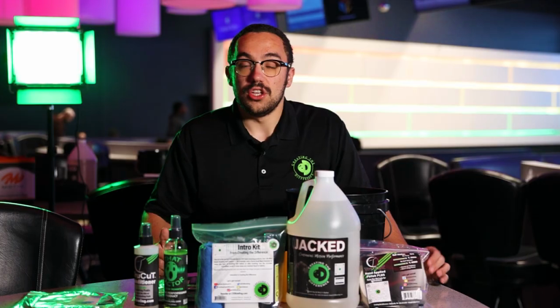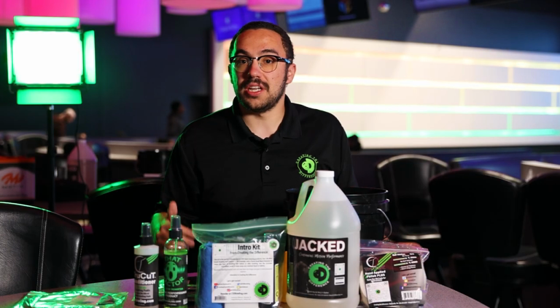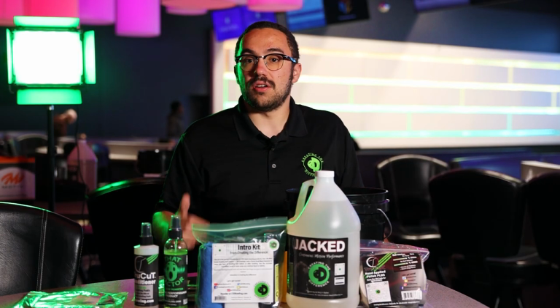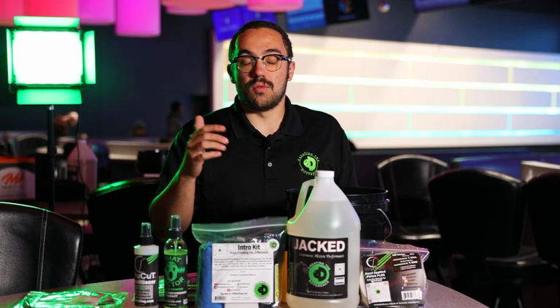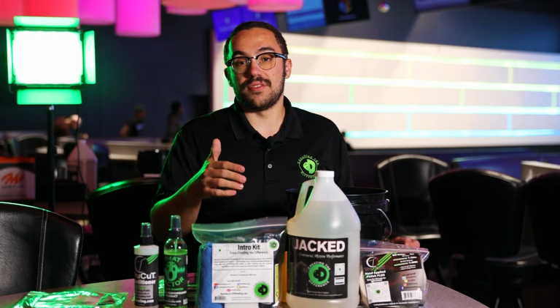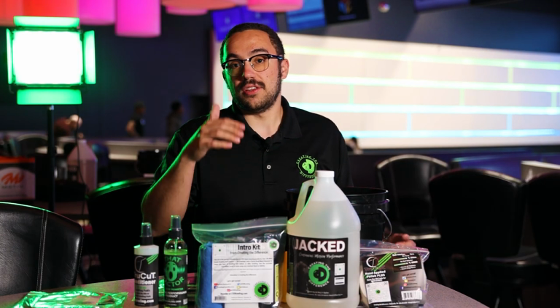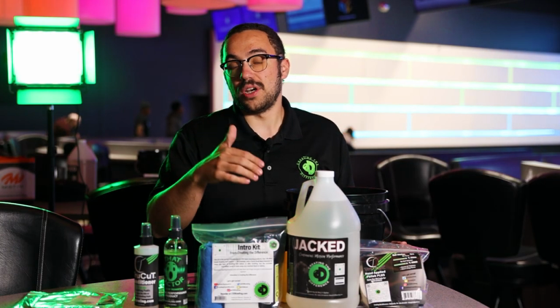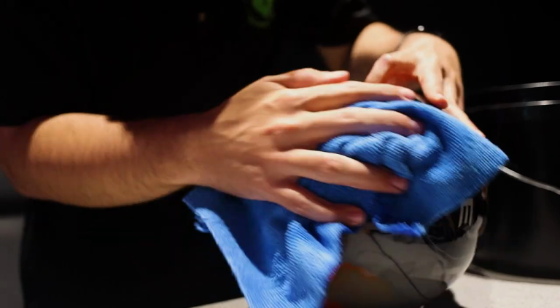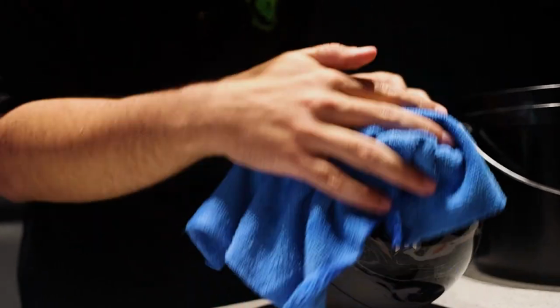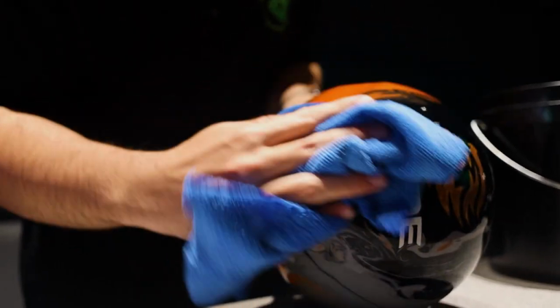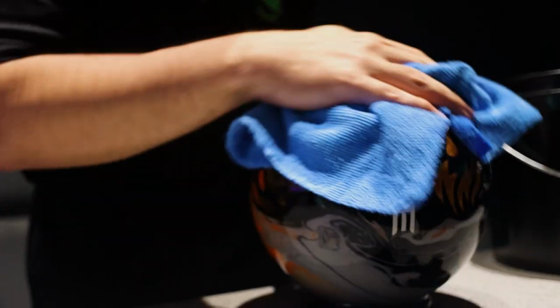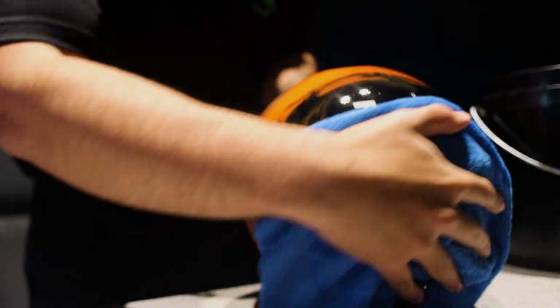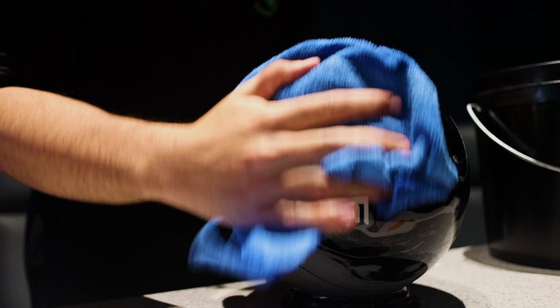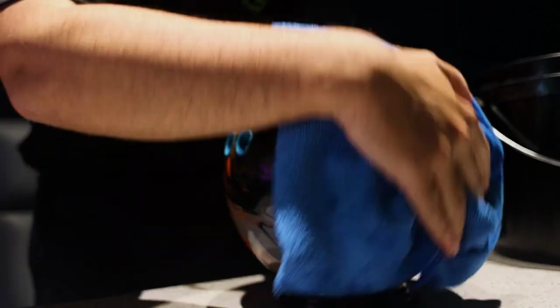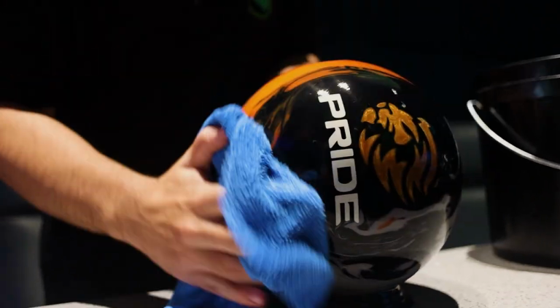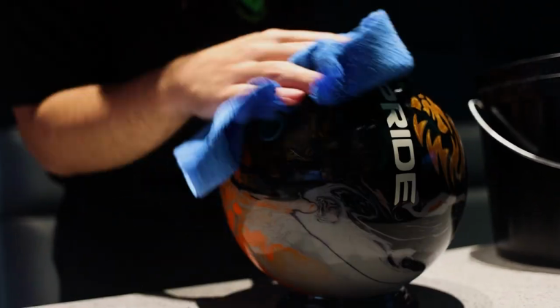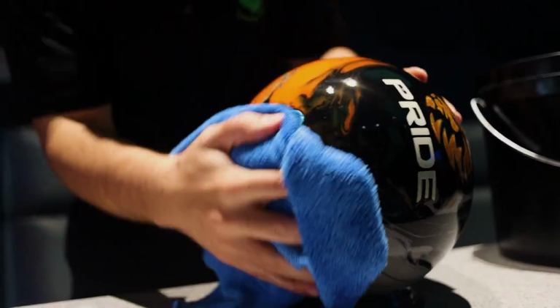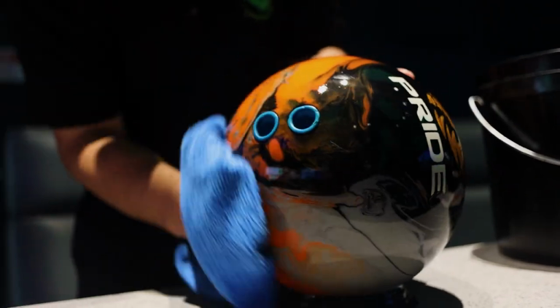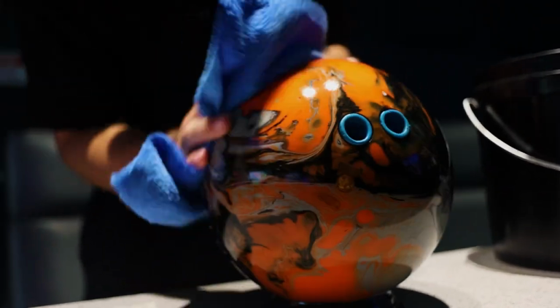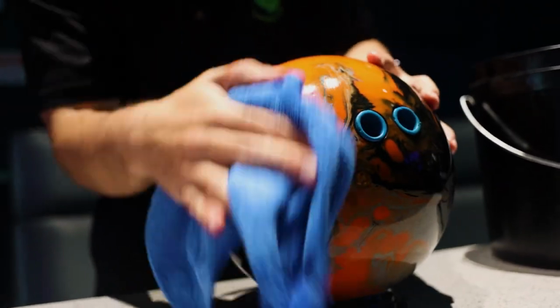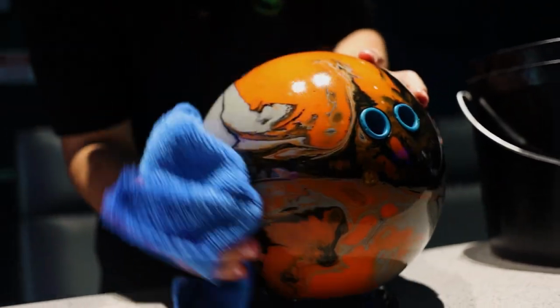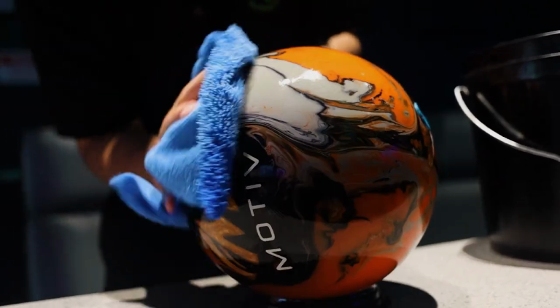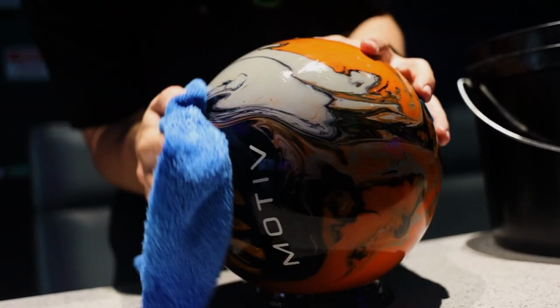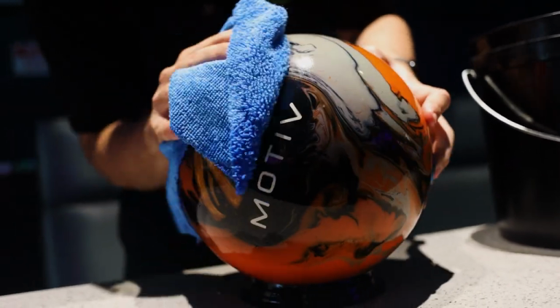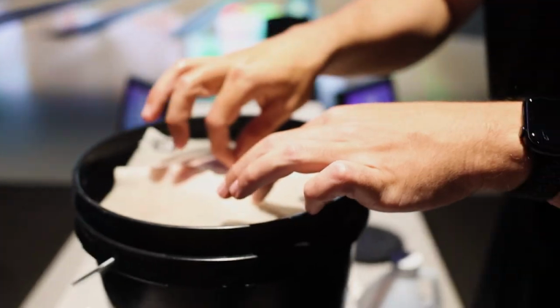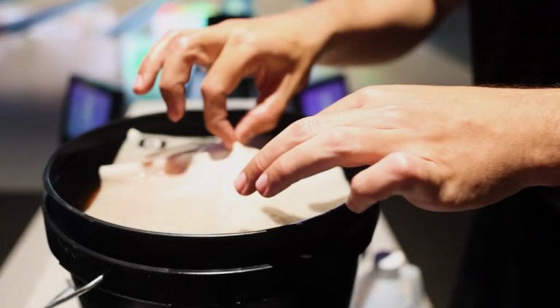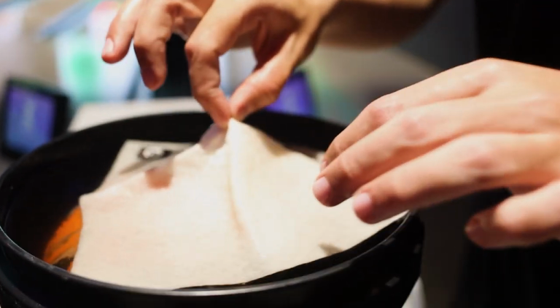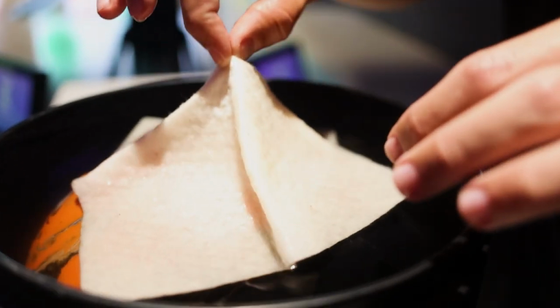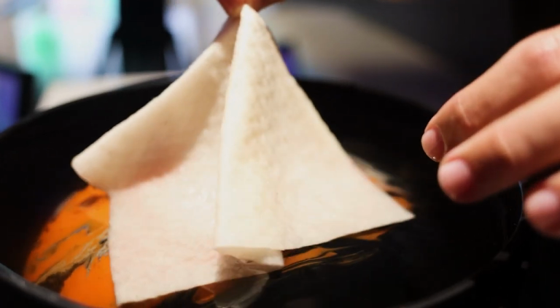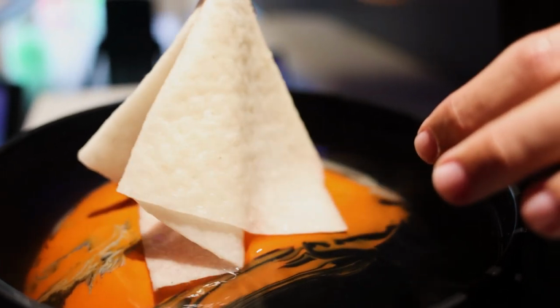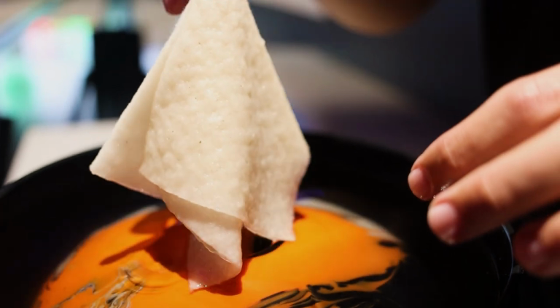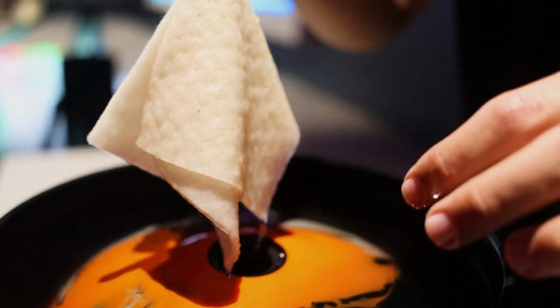You can get roughly 25 to 30 uses out of one gallon, but the key with this product — or any of our other soap products — is keeping it clean with a CTD absorption pad.